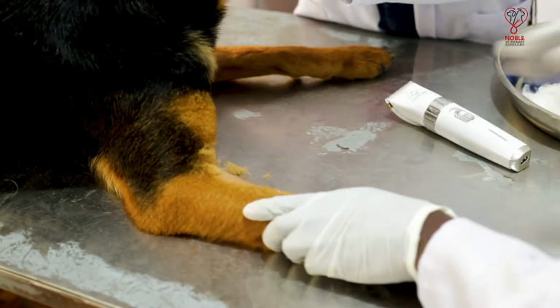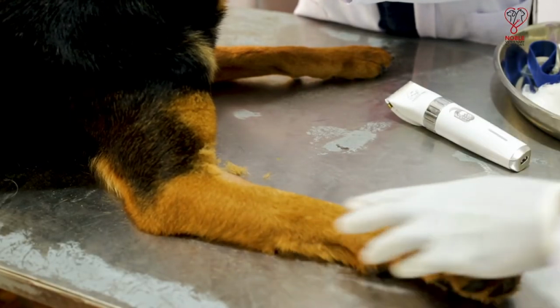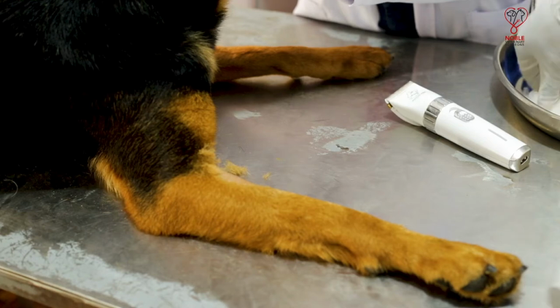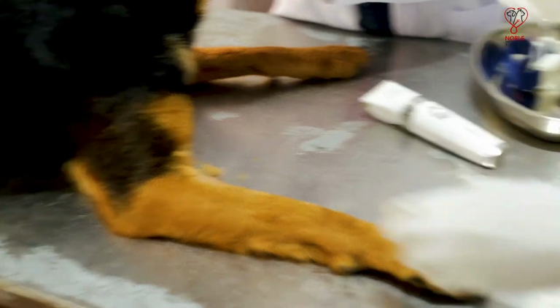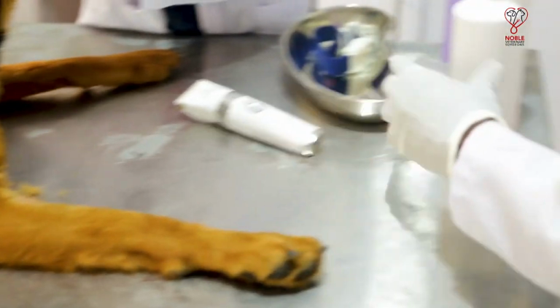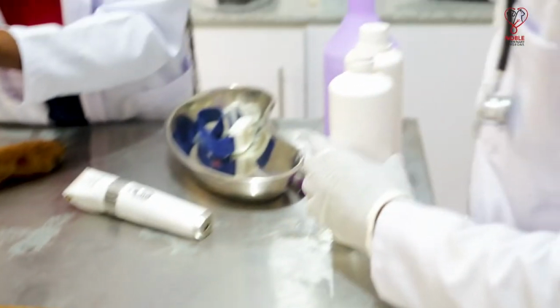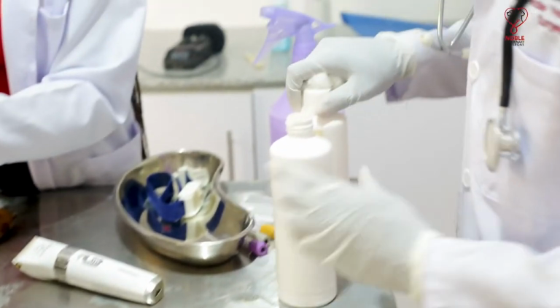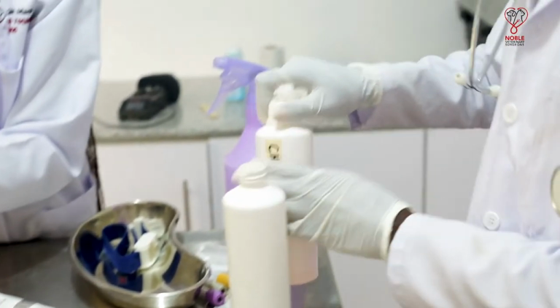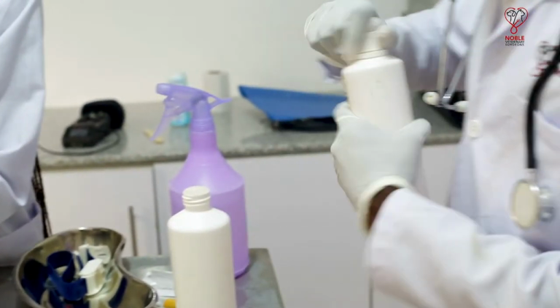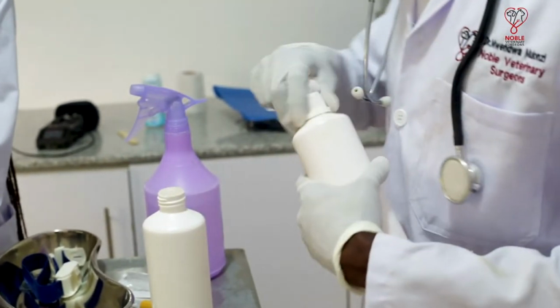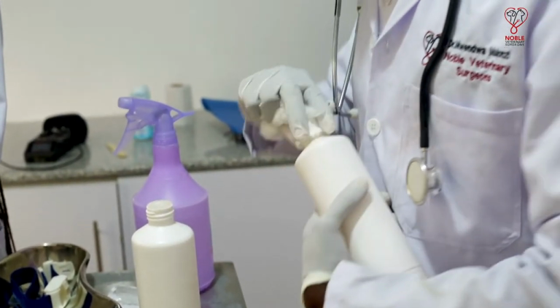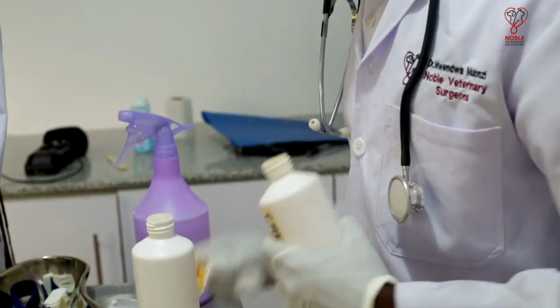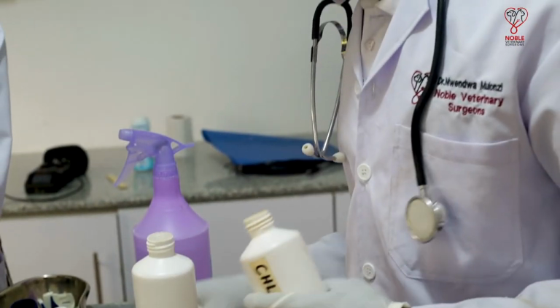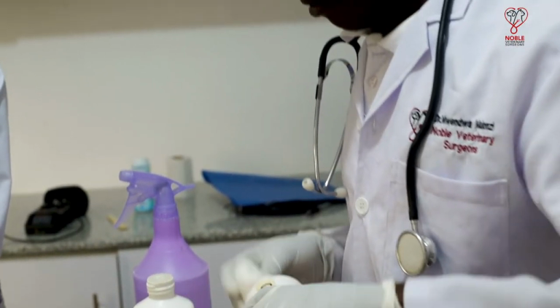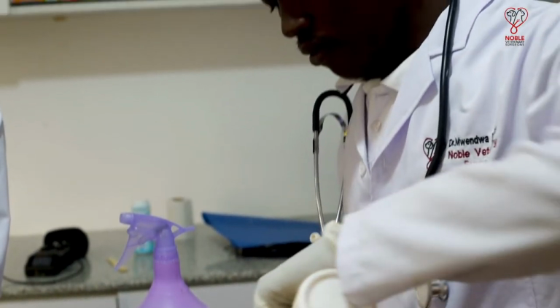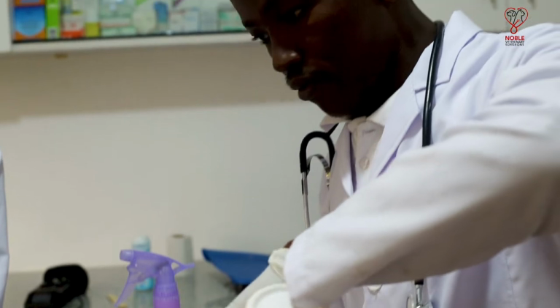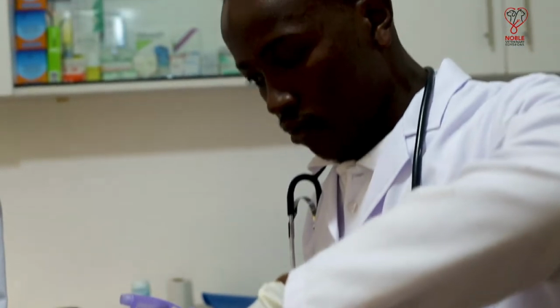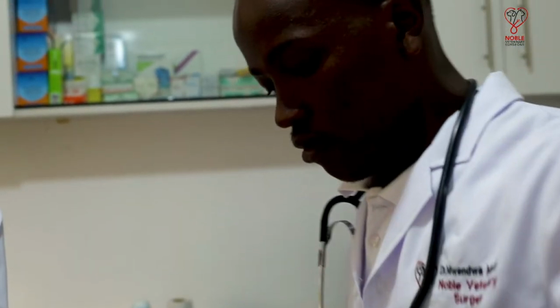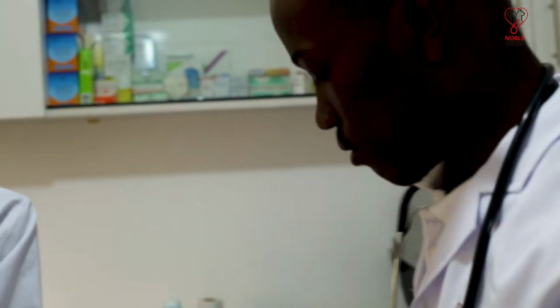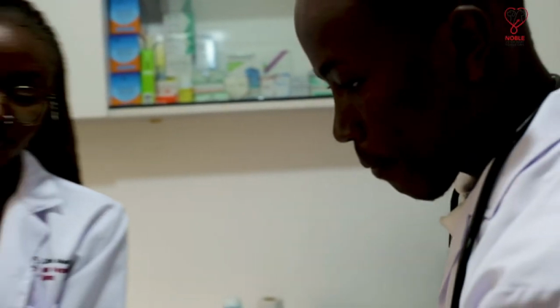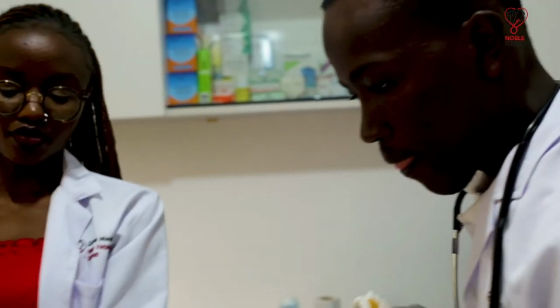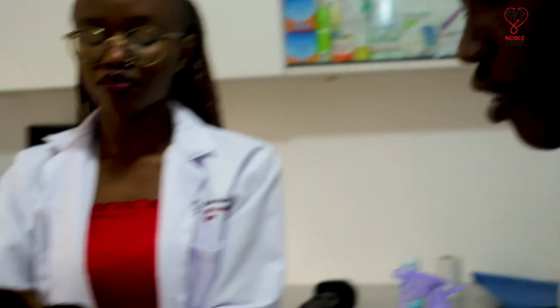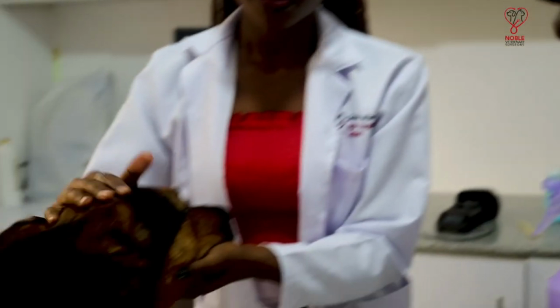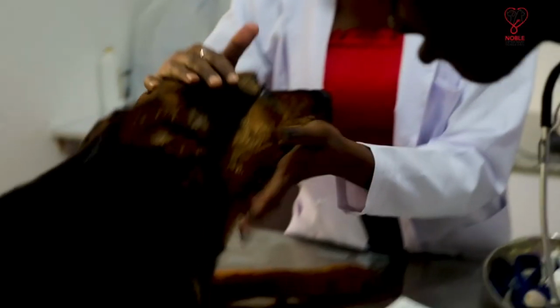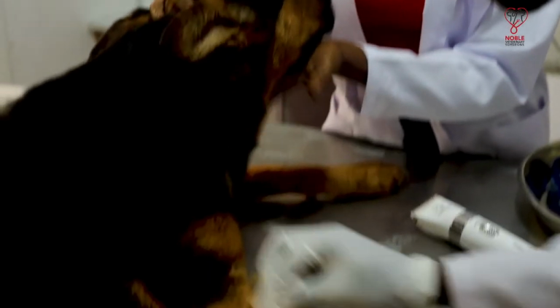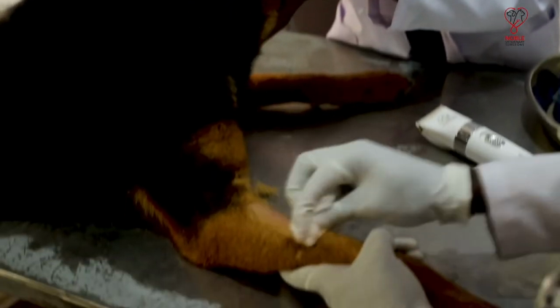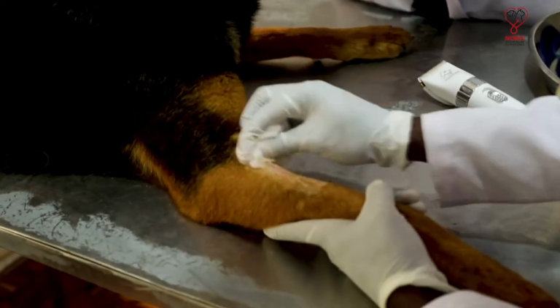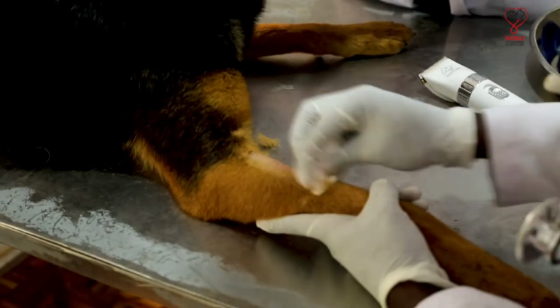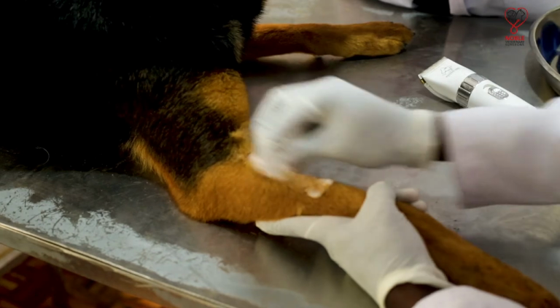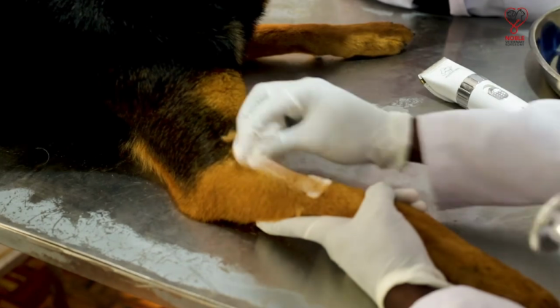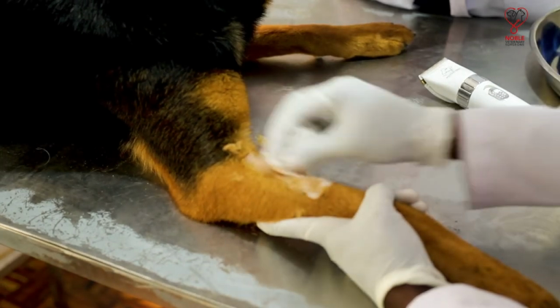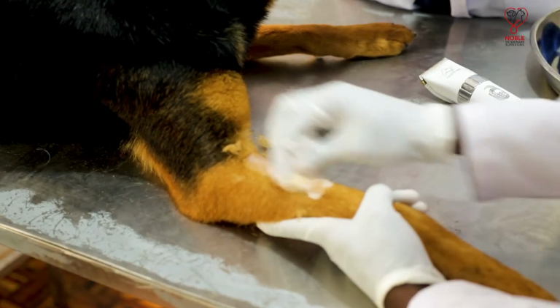After shaving, the site is then cleaned using a disinfectant. This will remove any dirt and bacteria that can cause contamination of the sample.